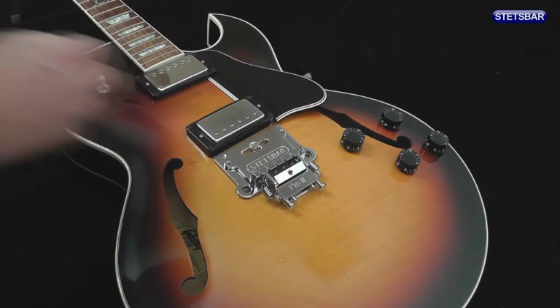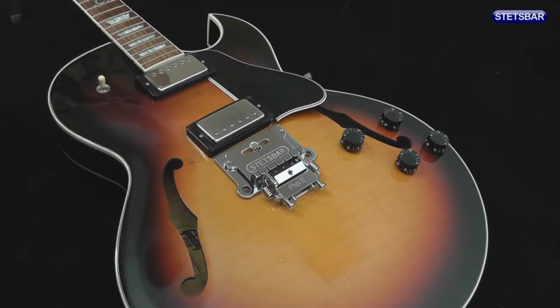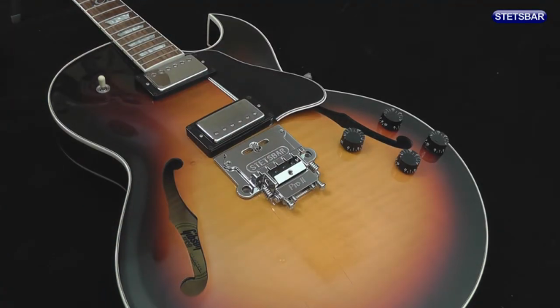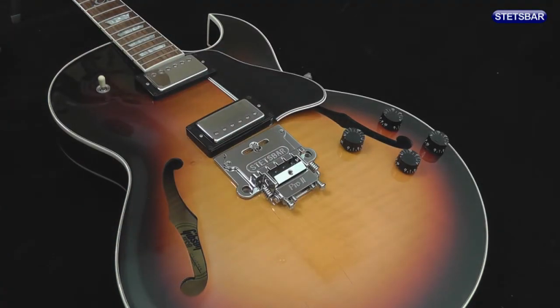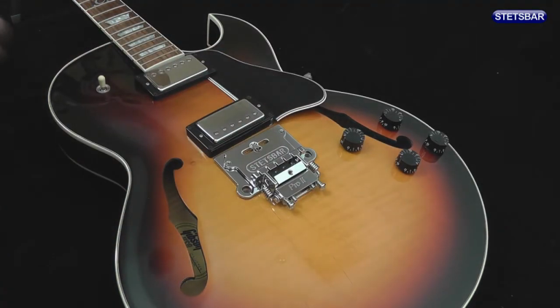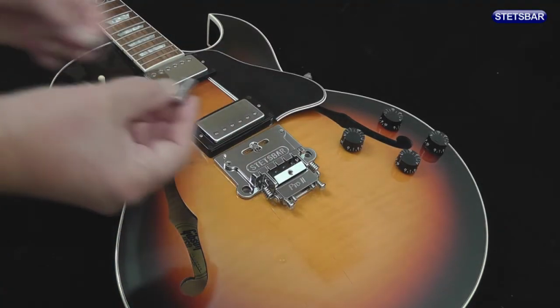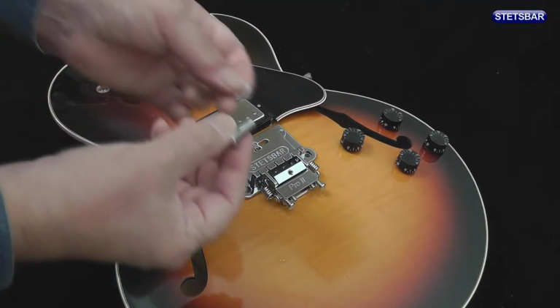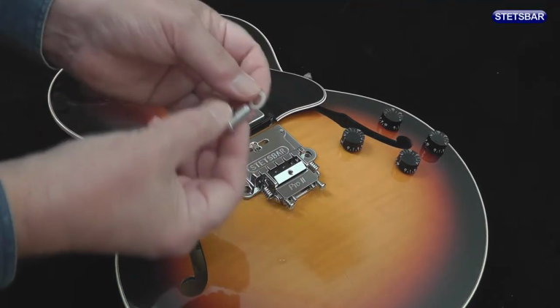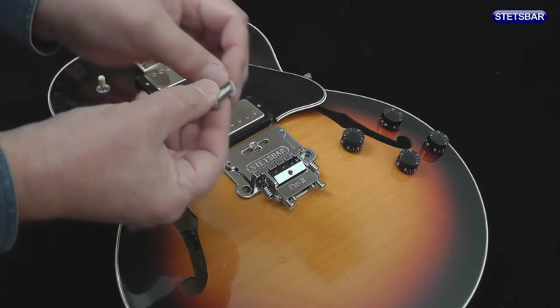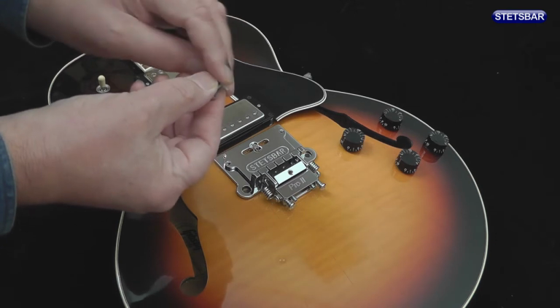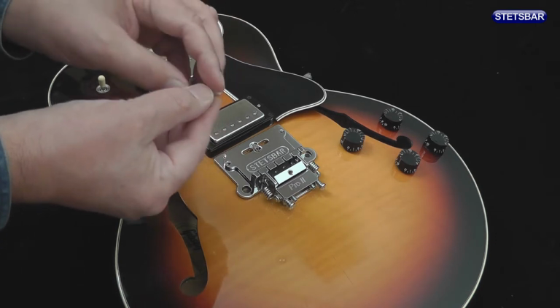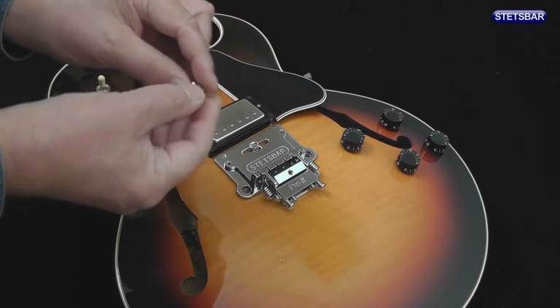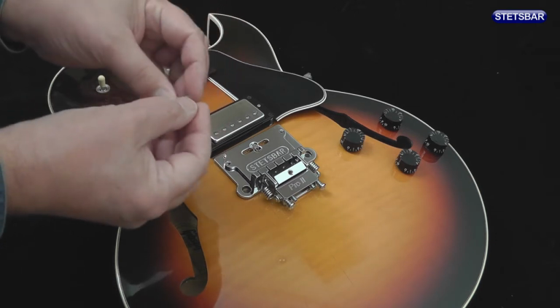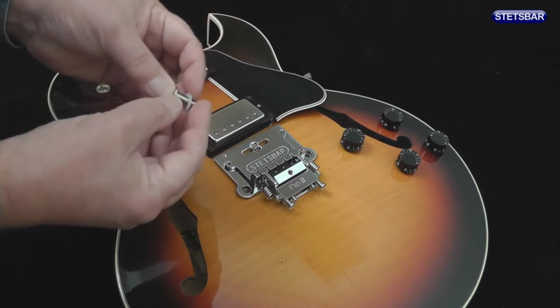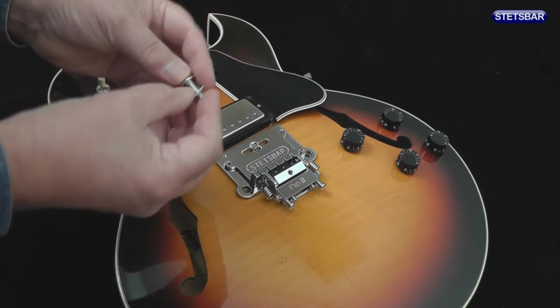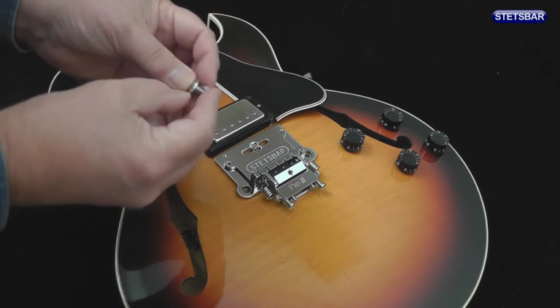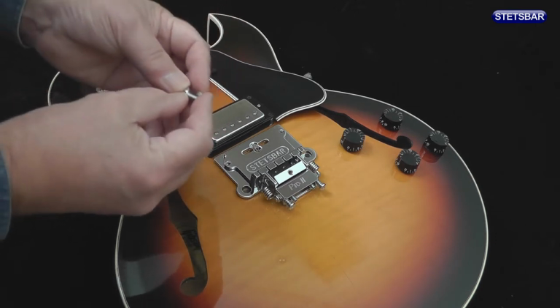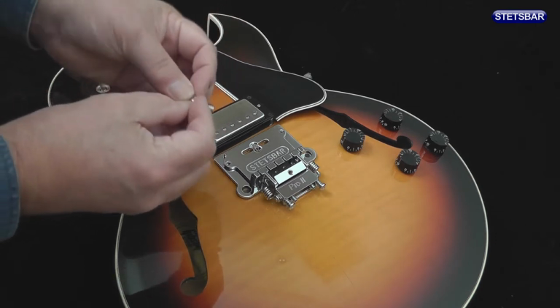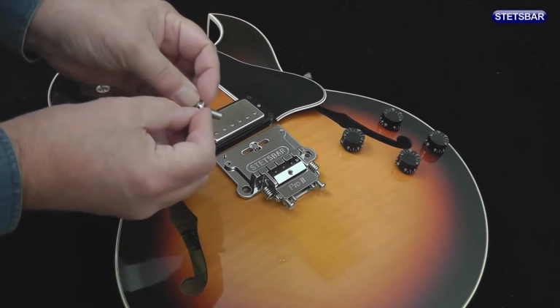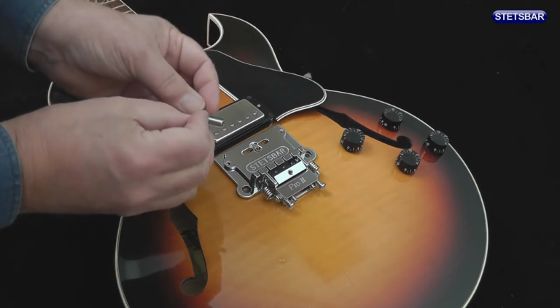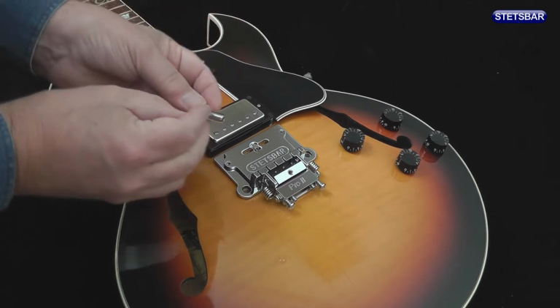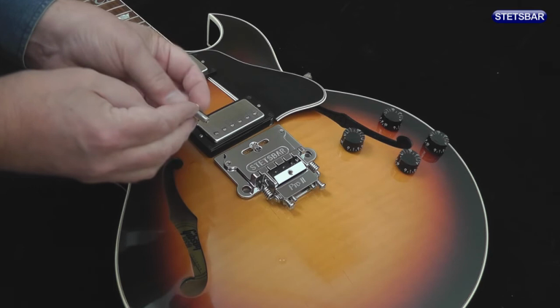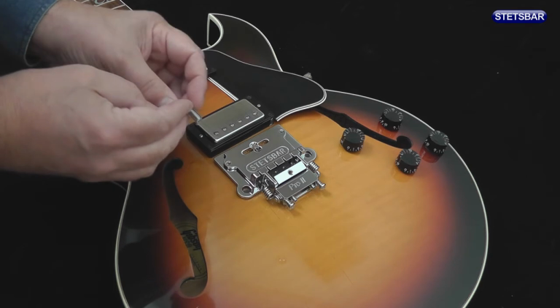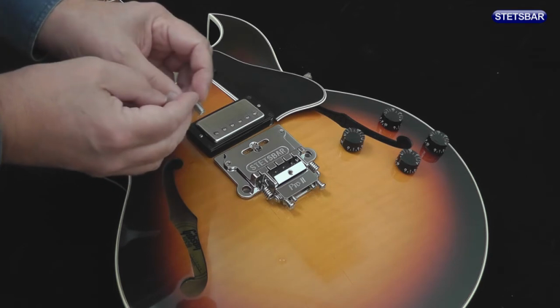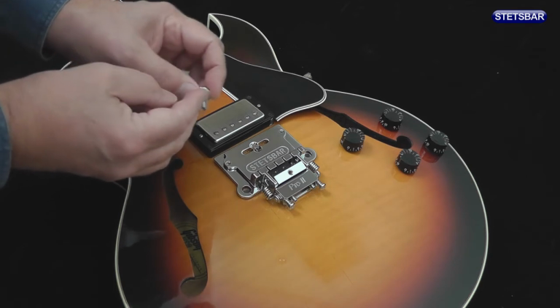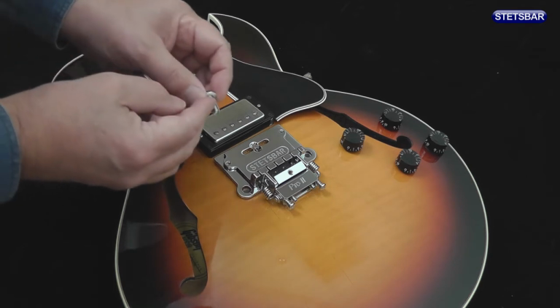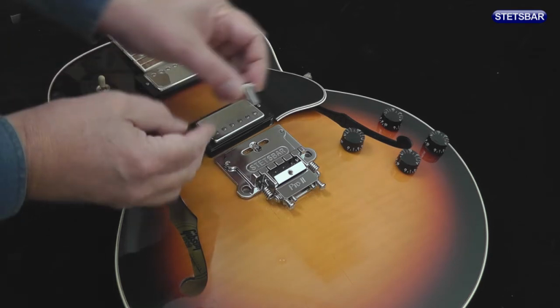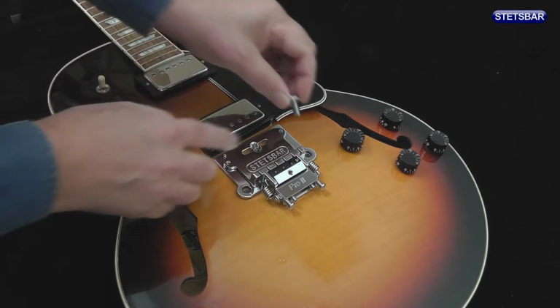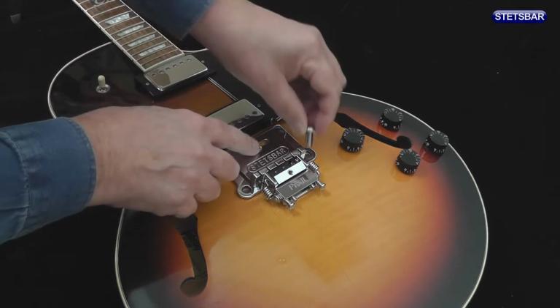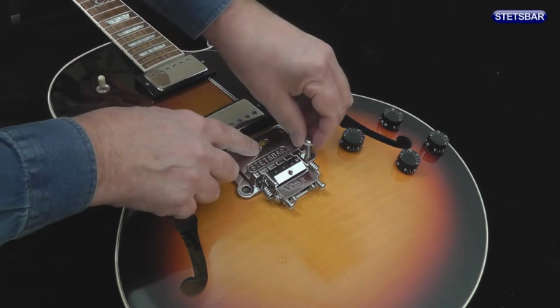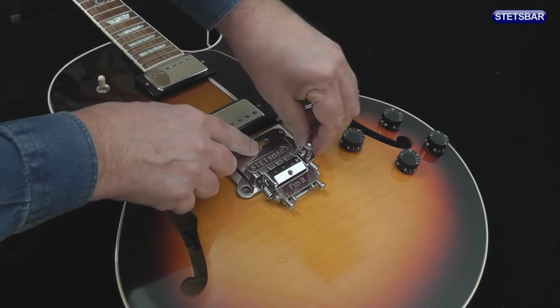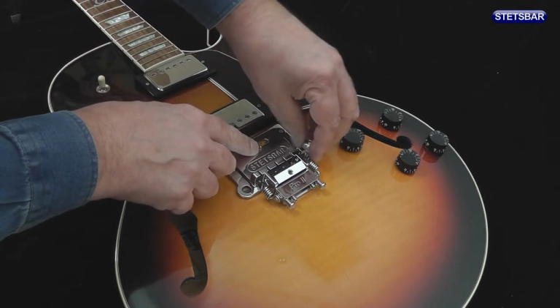We can place the Stetsbar roughly in position, take a bolt, put the collar on and start to screw it in by hand to begin with, and then you can use the supplied Allen key.